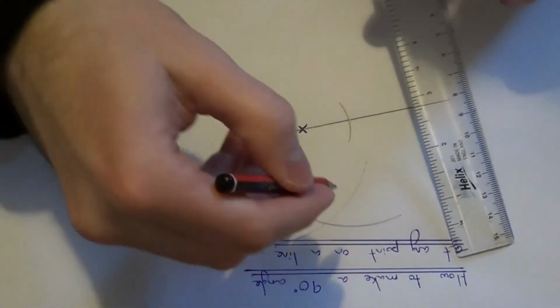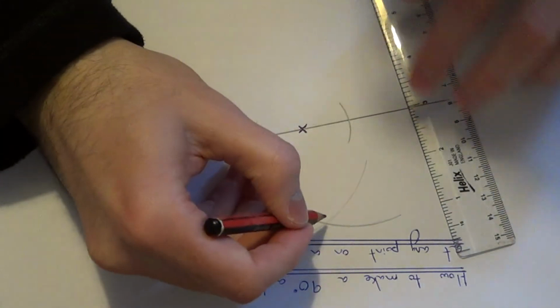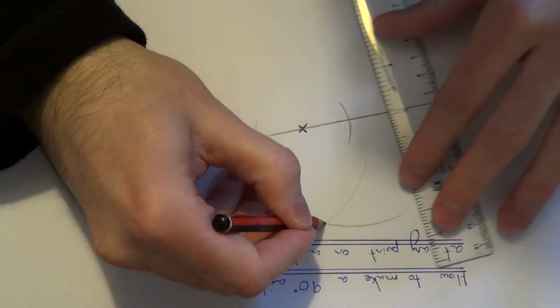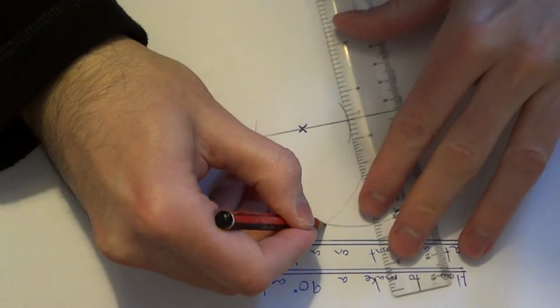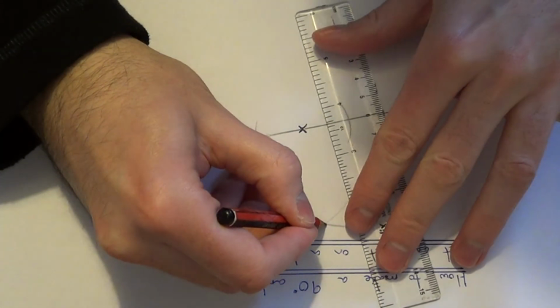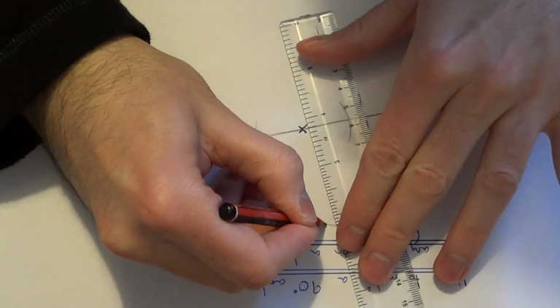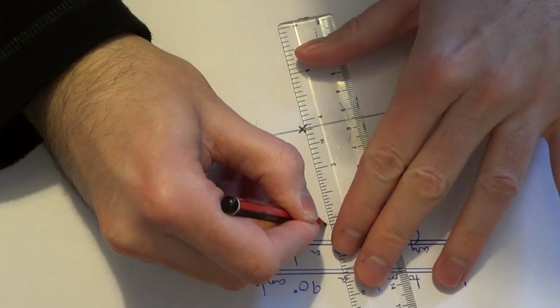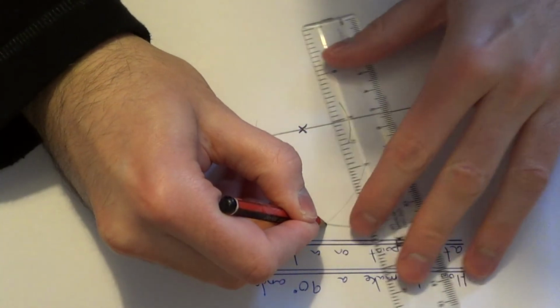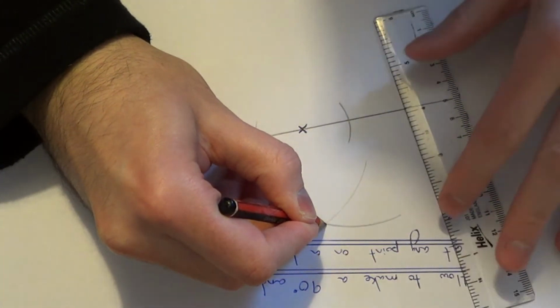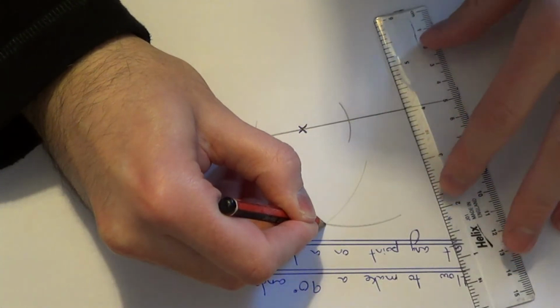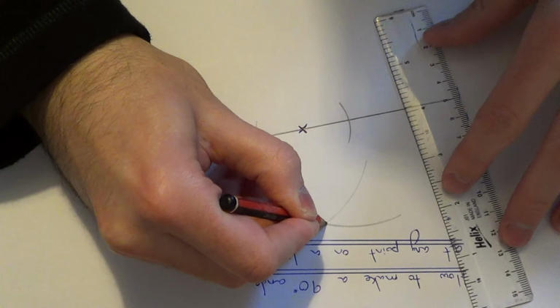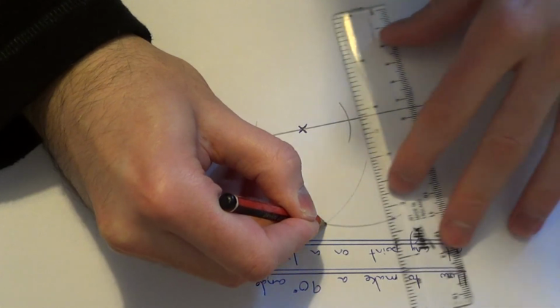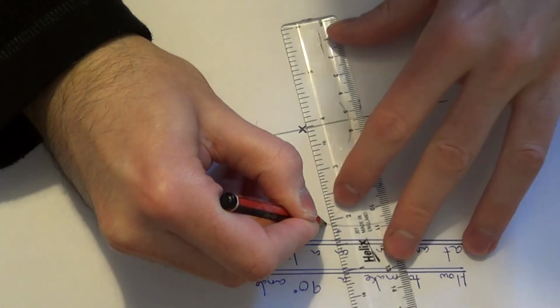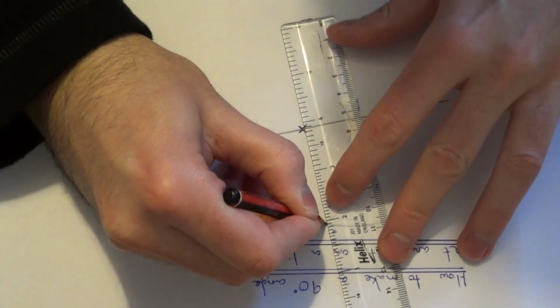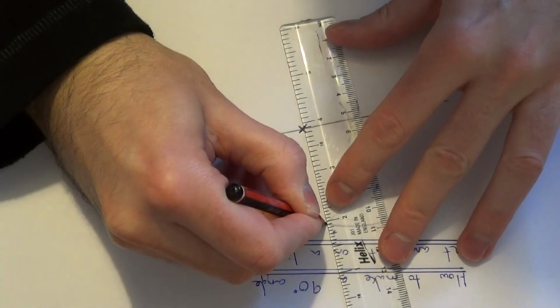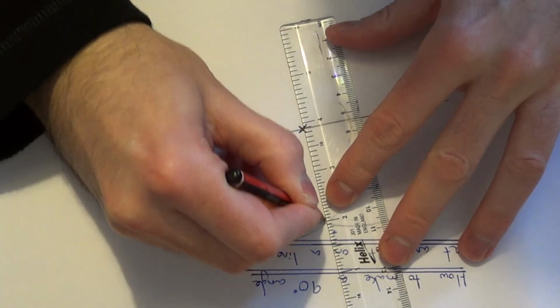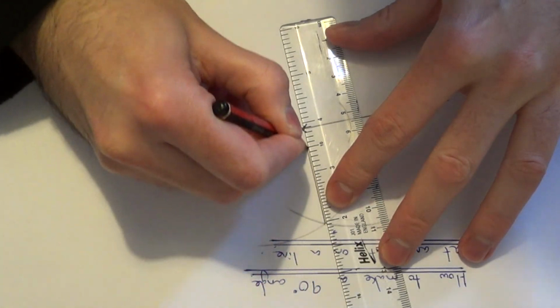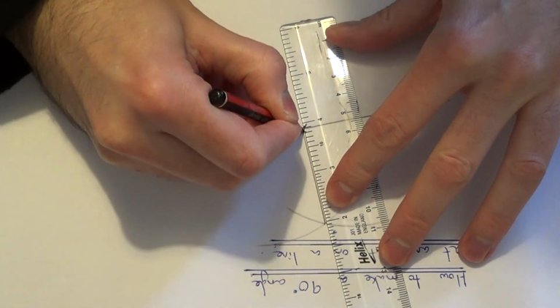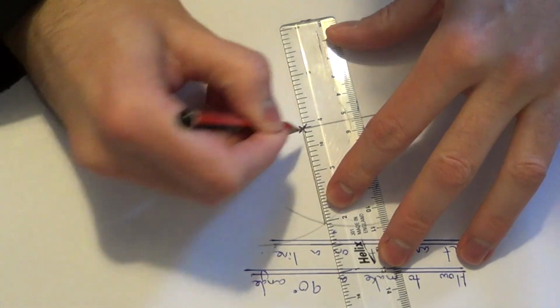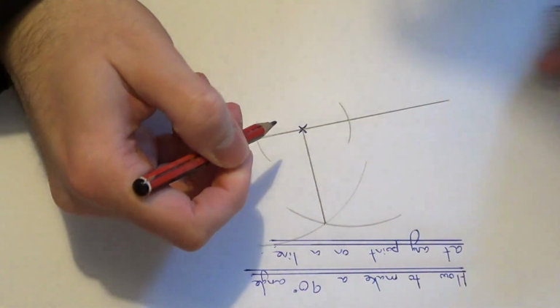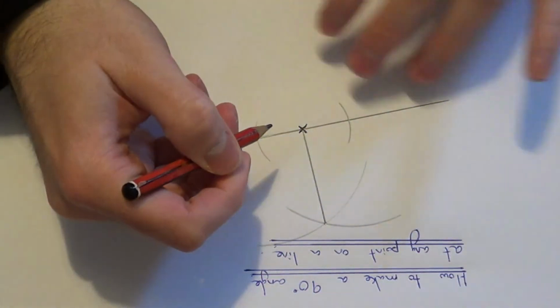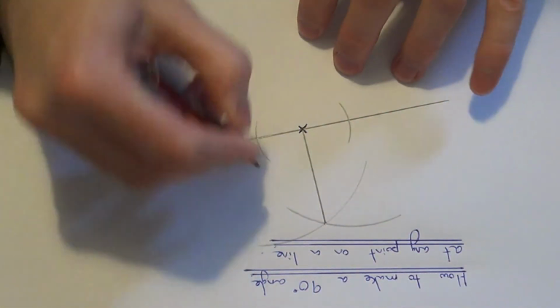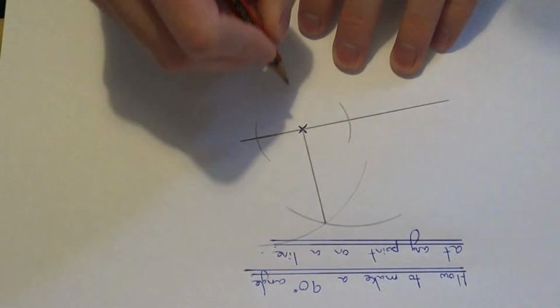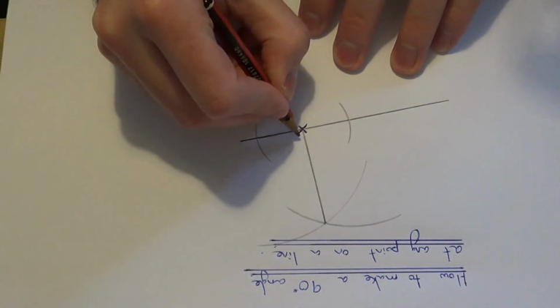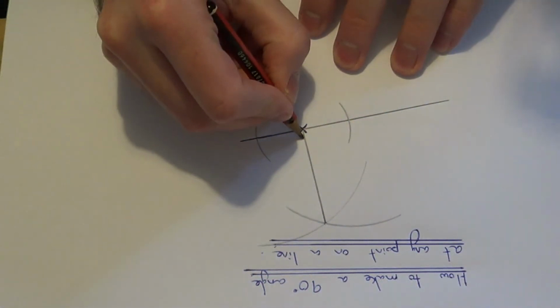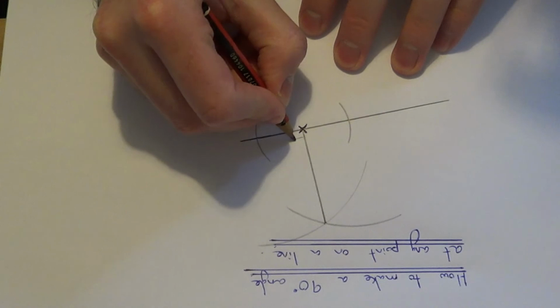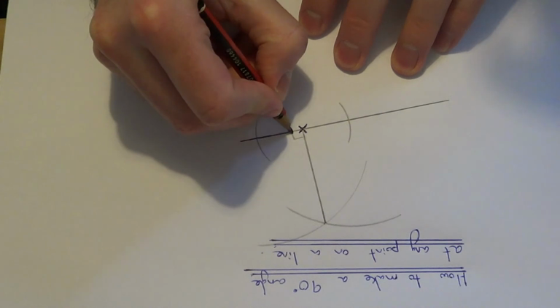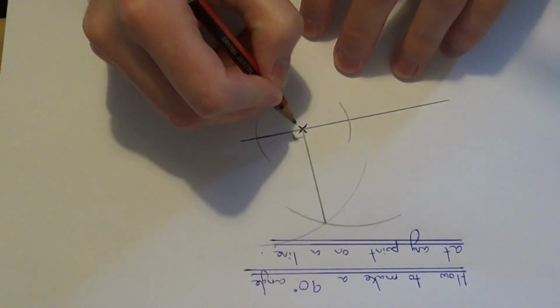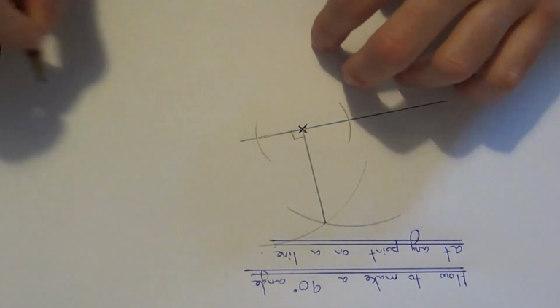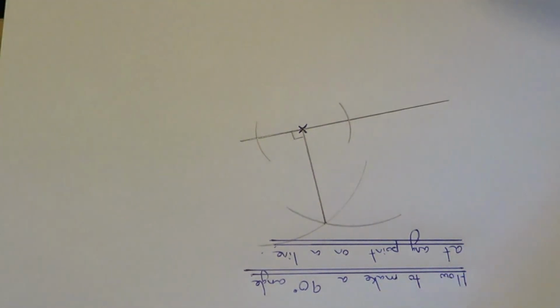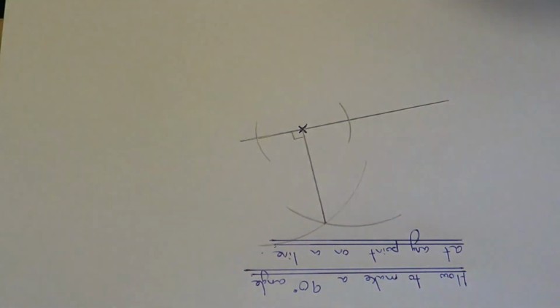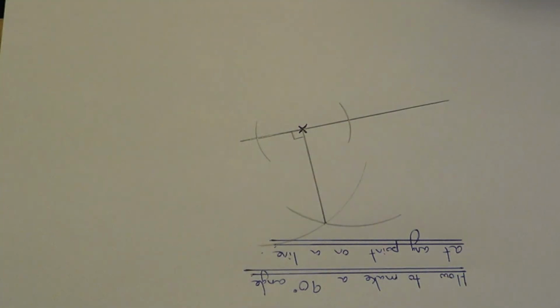Finally, draw a line going from the intersection of these two arcs back to your cross. This angle here will be a 90 degree angle.